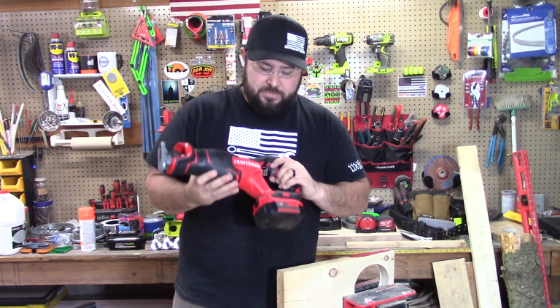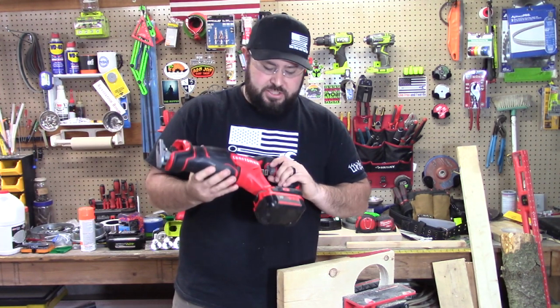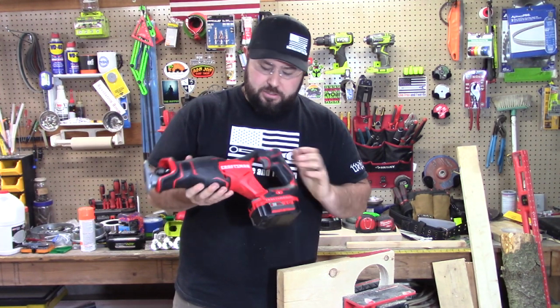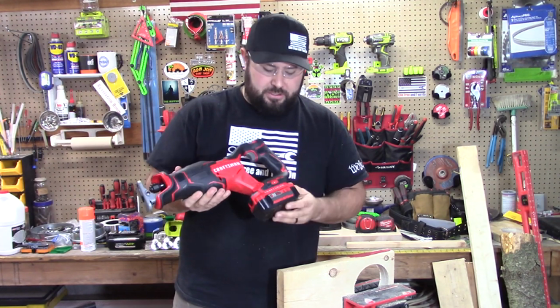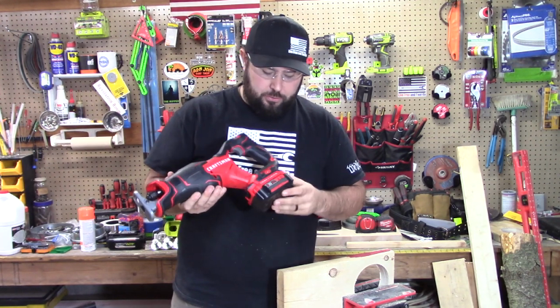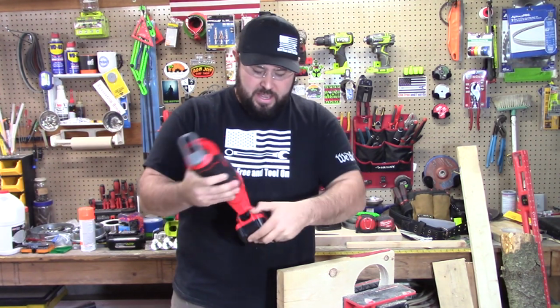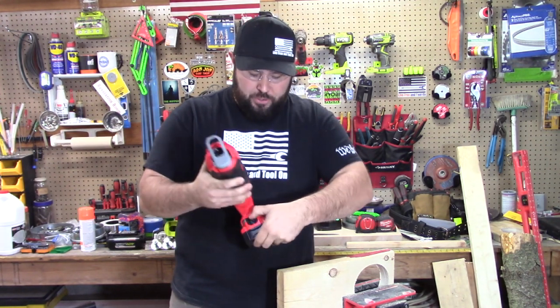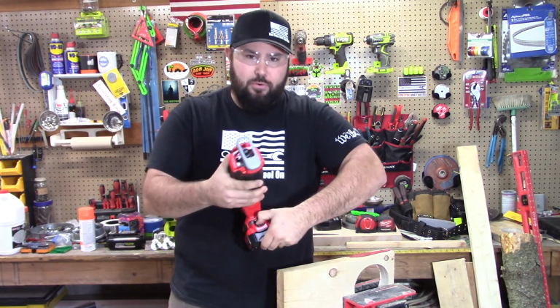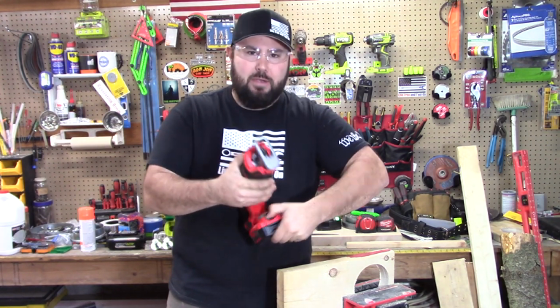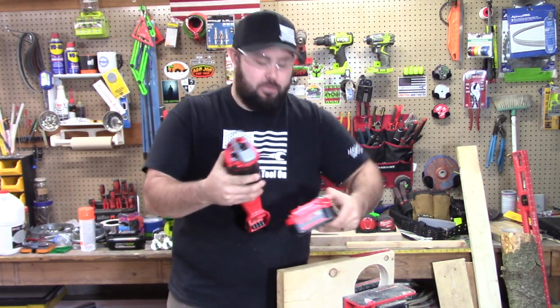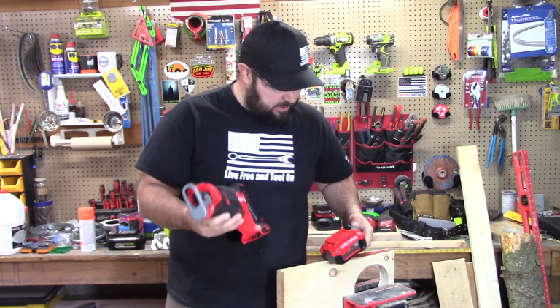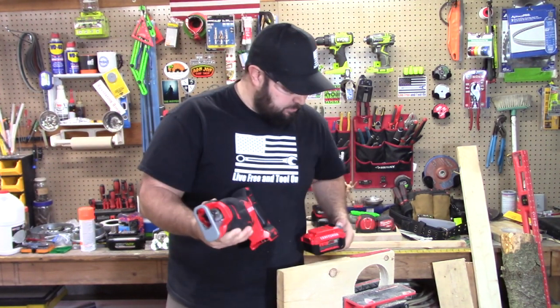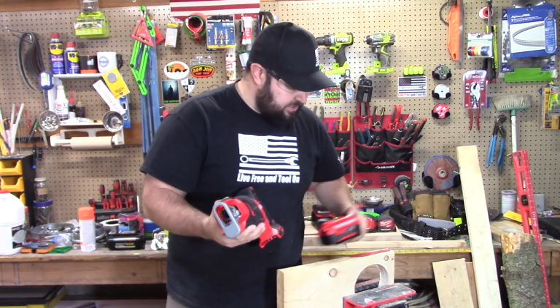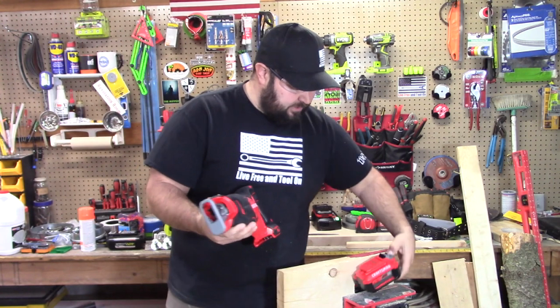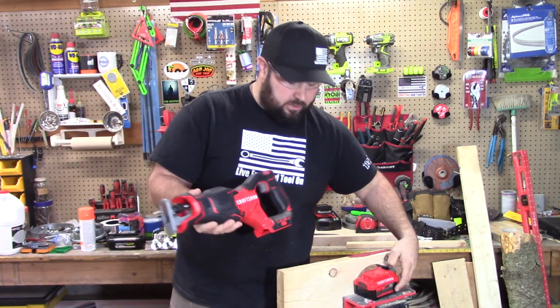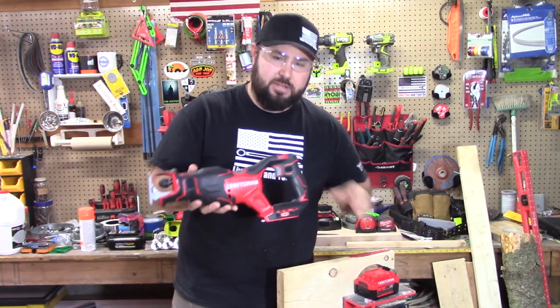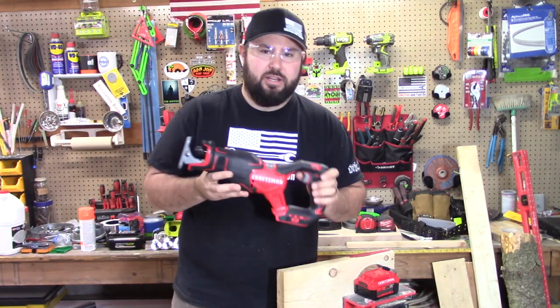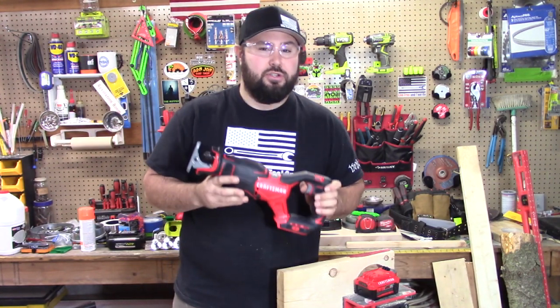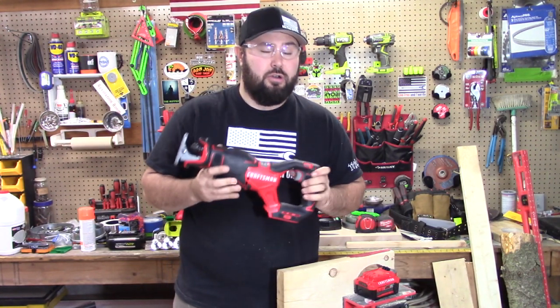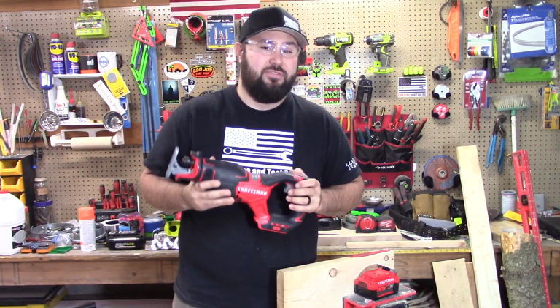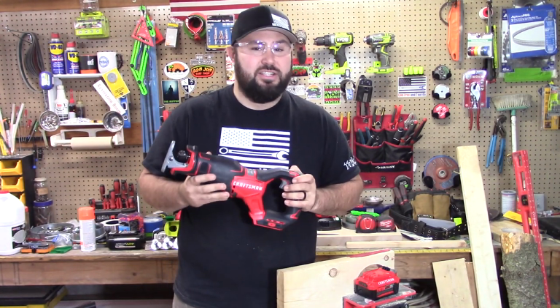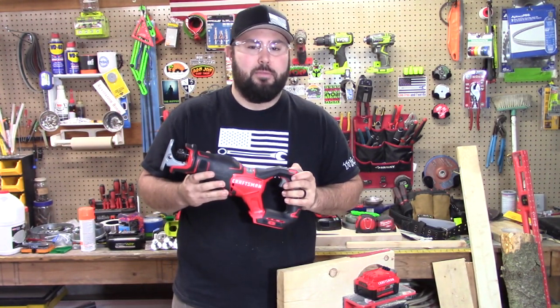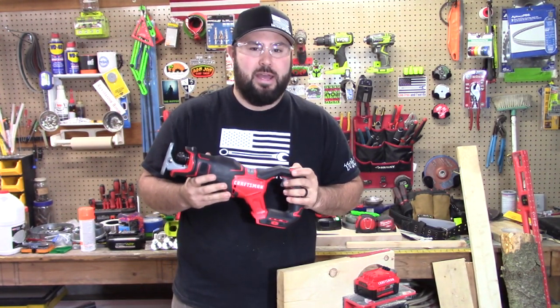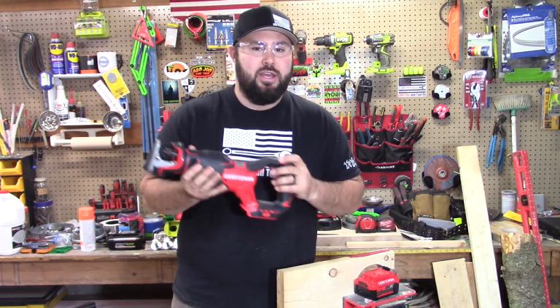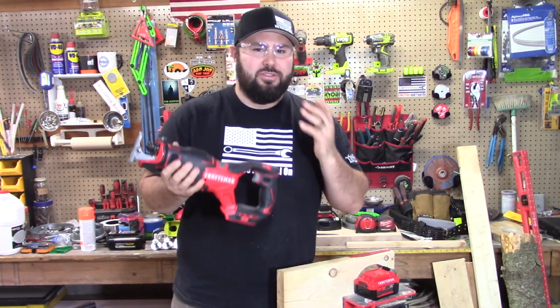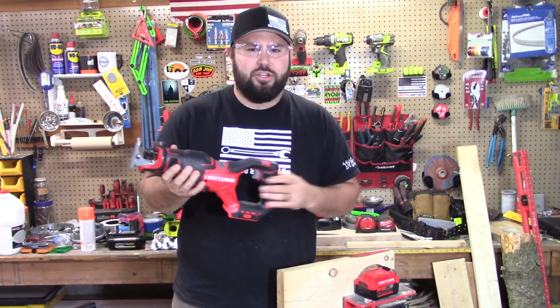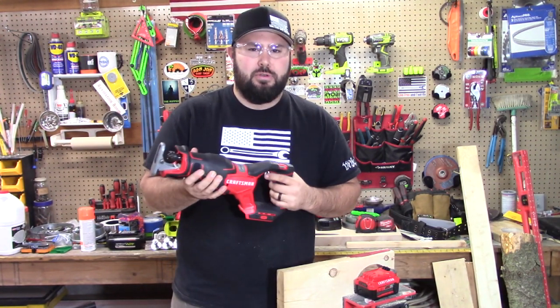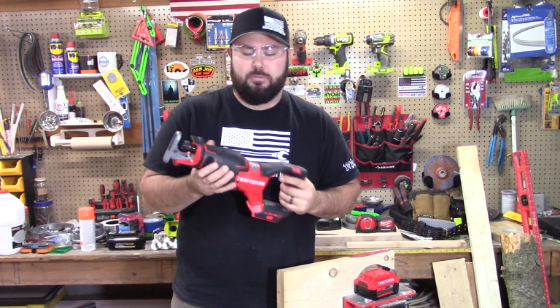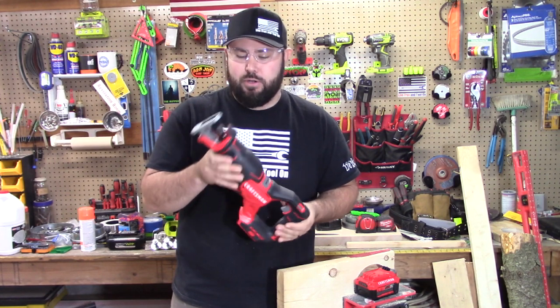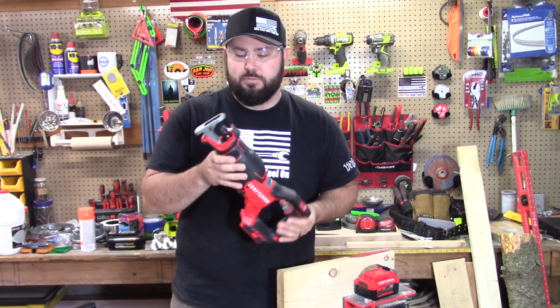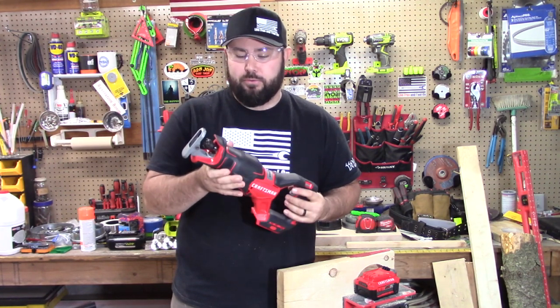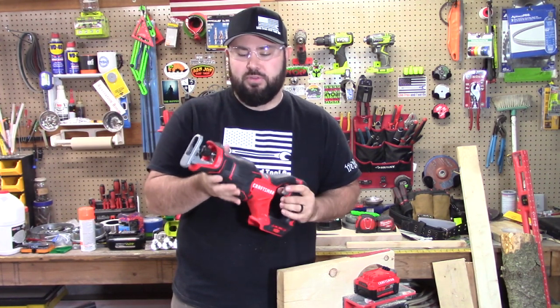Let's talk a little bit about the tool. I put a 4 amp hour battery on this because I feel that on reciprocating saws you should always have at least a 4 amp hour battery. You need that extra power in order to power through things.